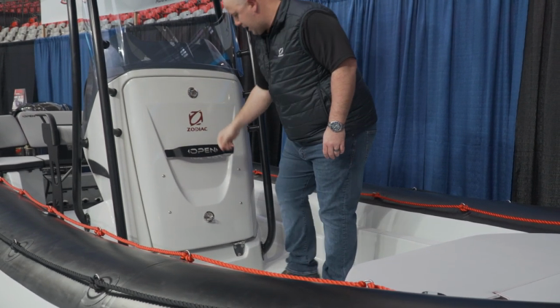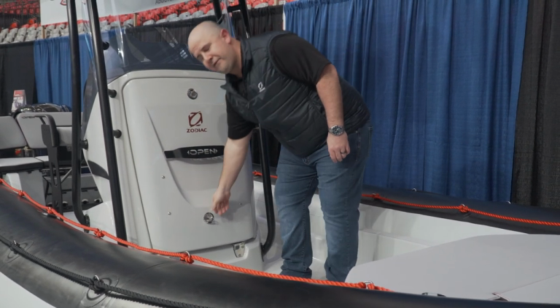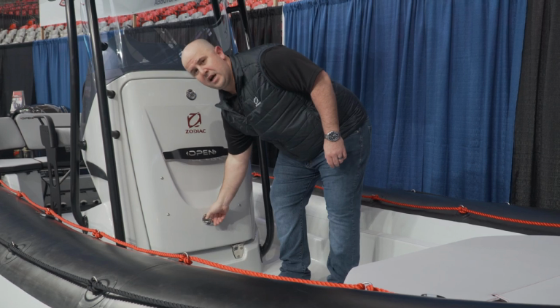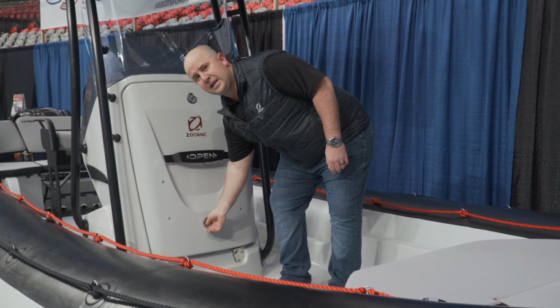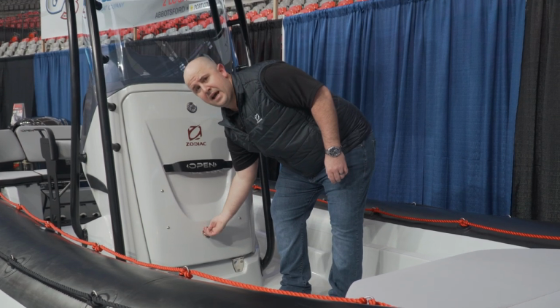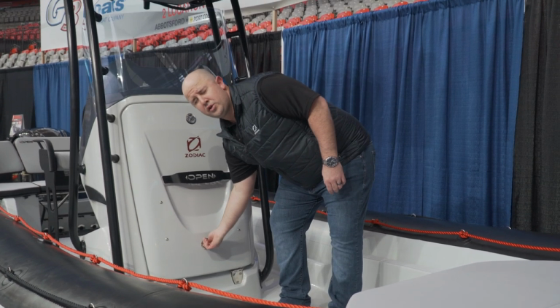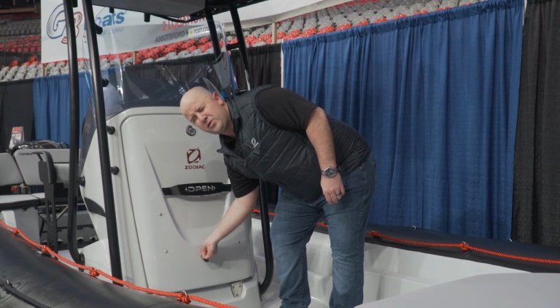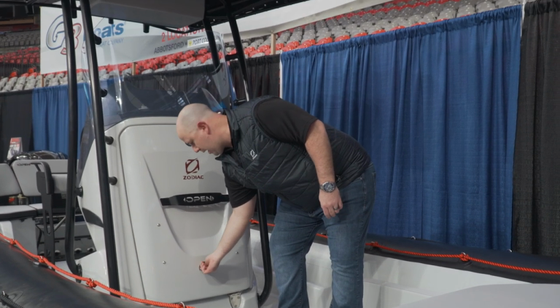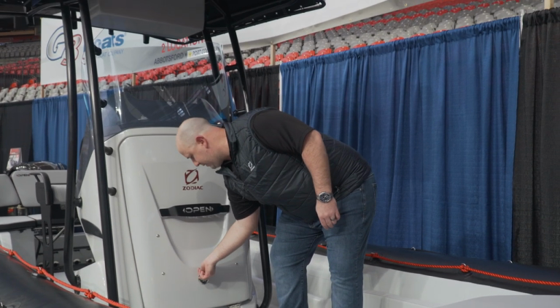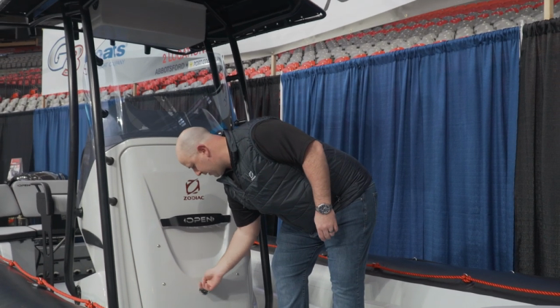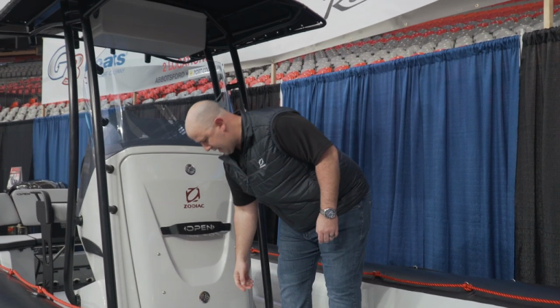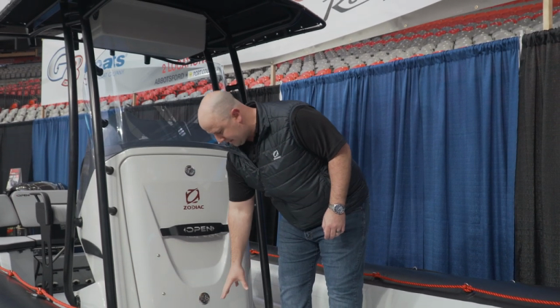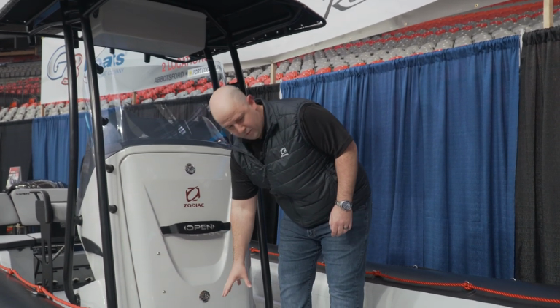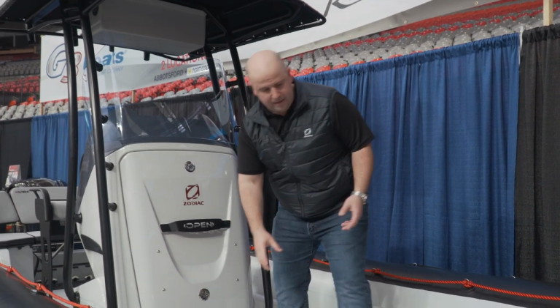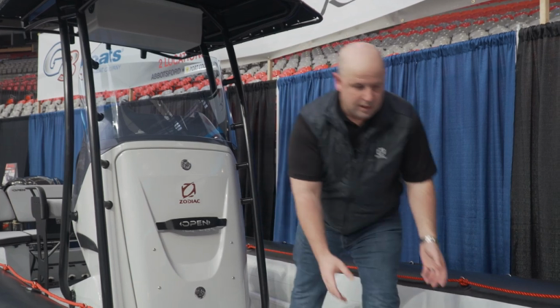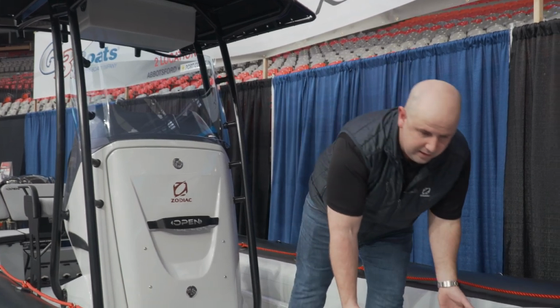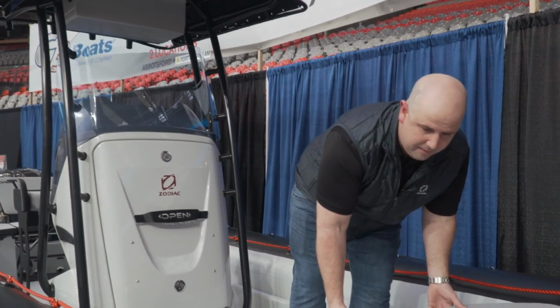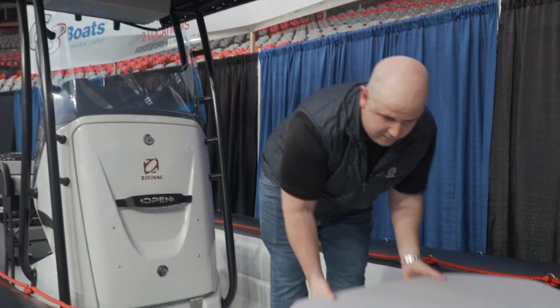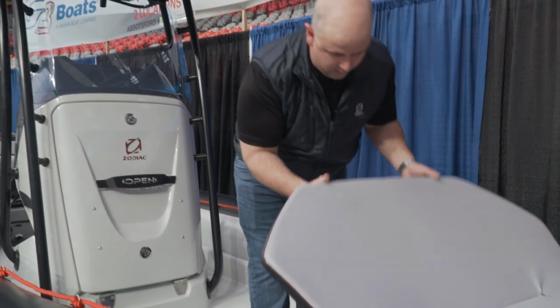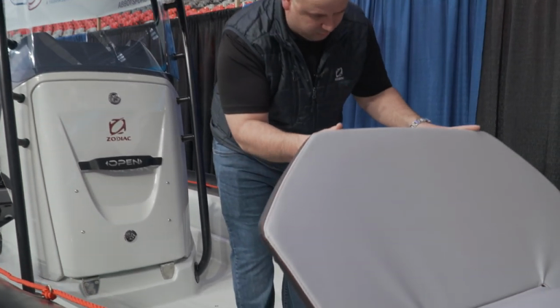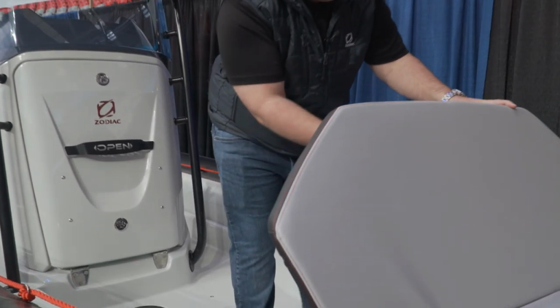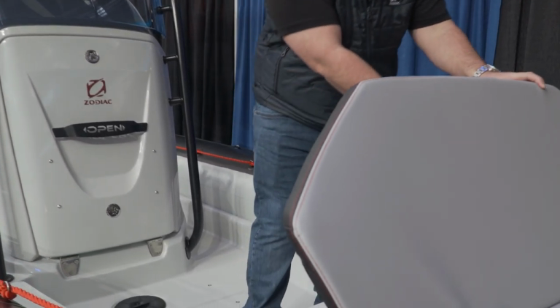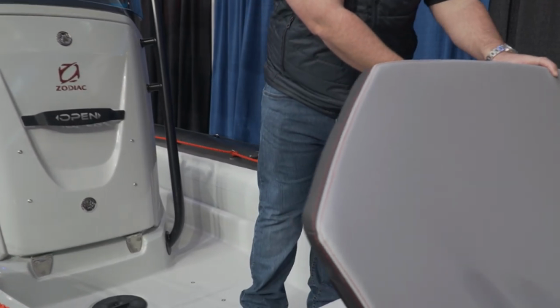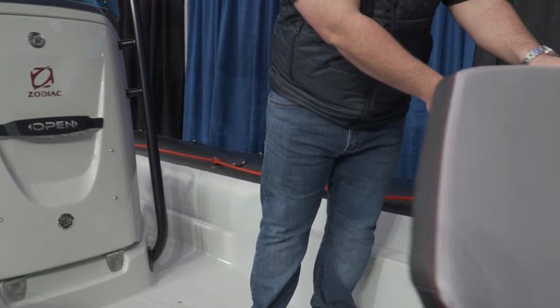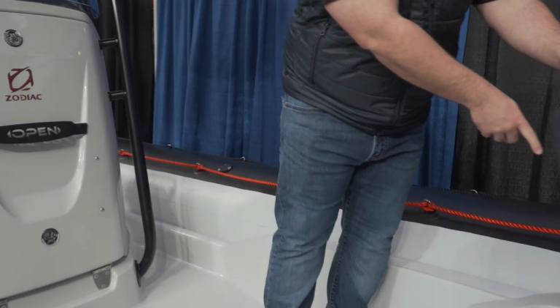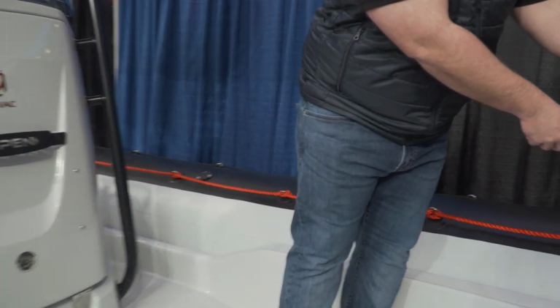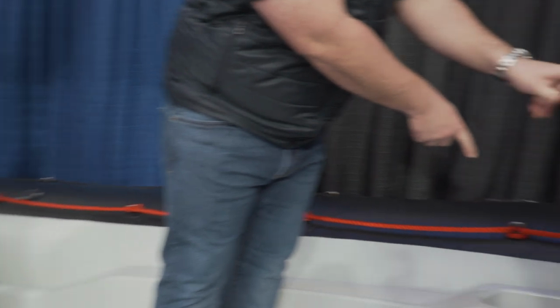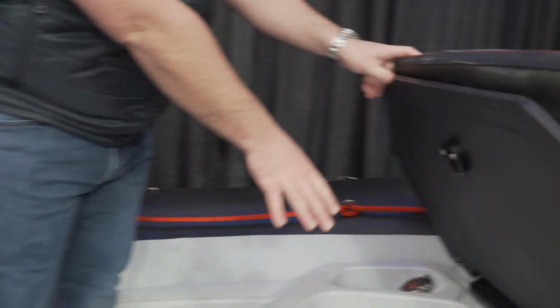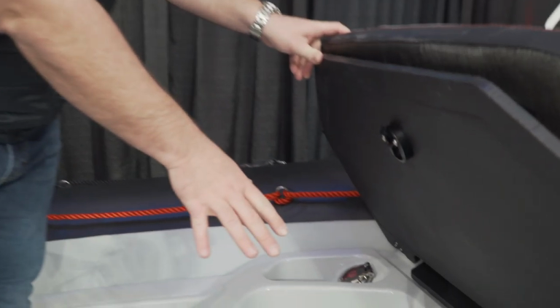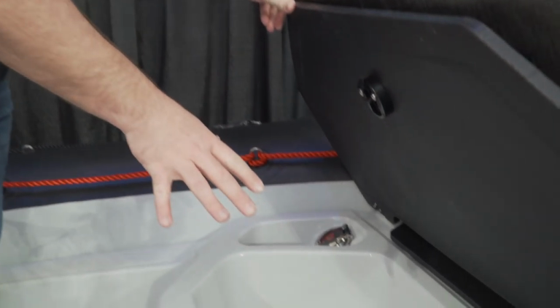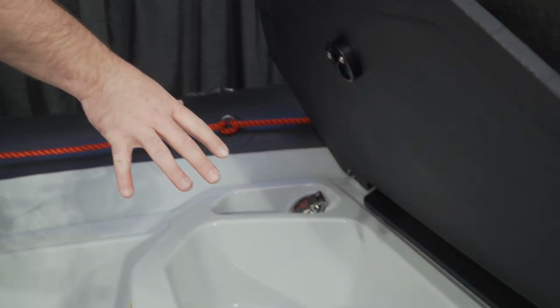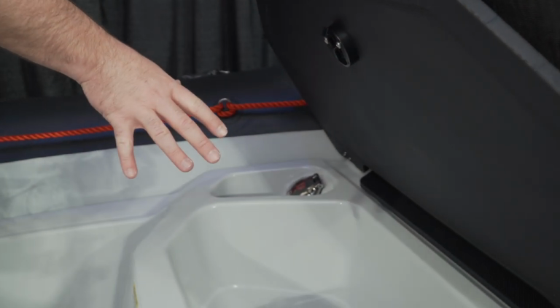This is a 59 gallon gas tank — 229 litres — accessible through here, with the fill point right under there. Again, plenty of storage up front here.